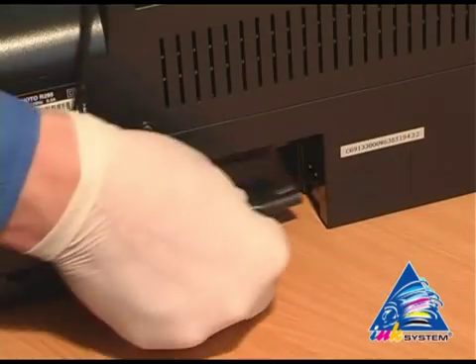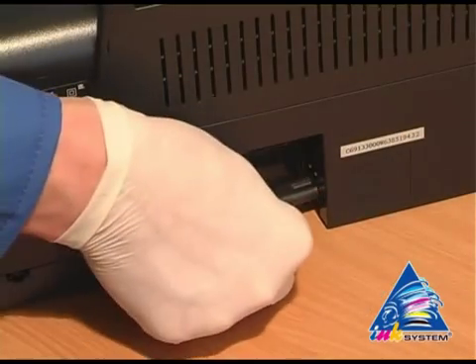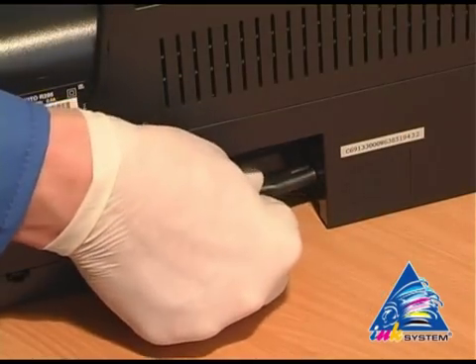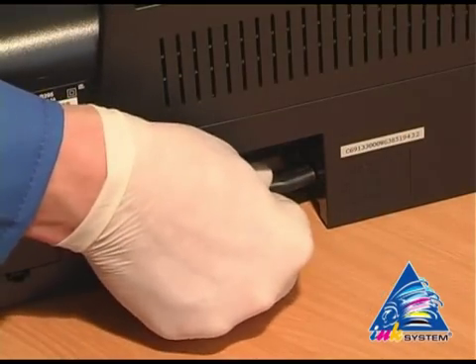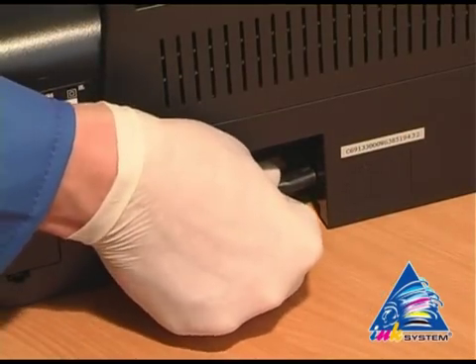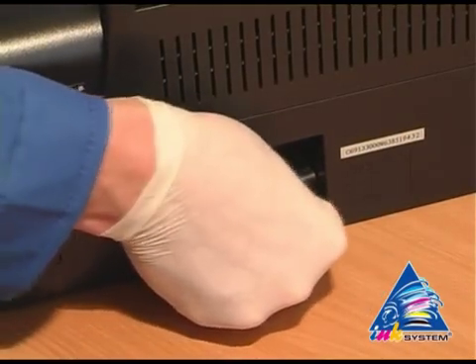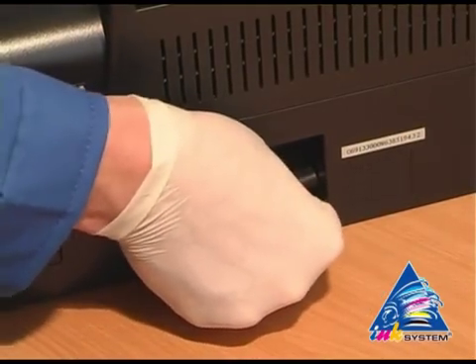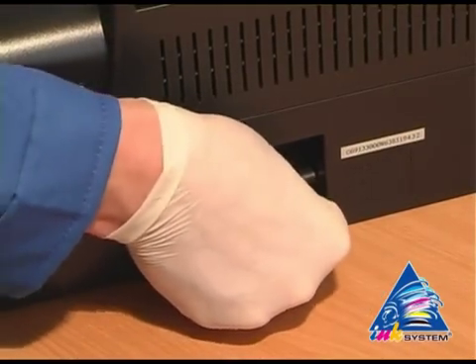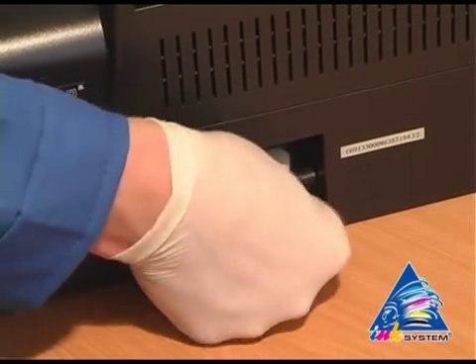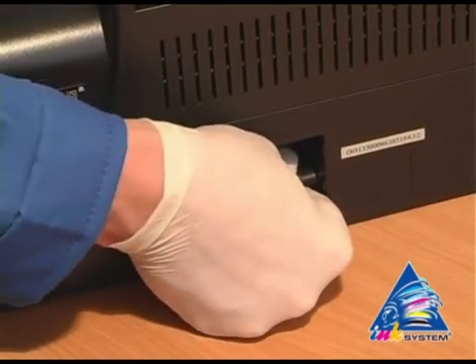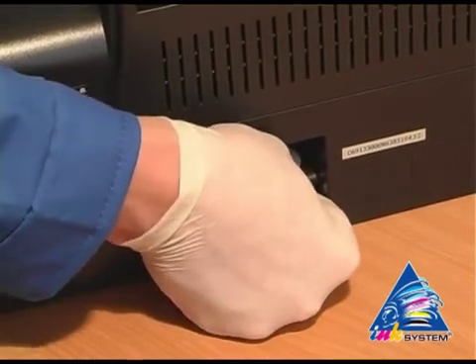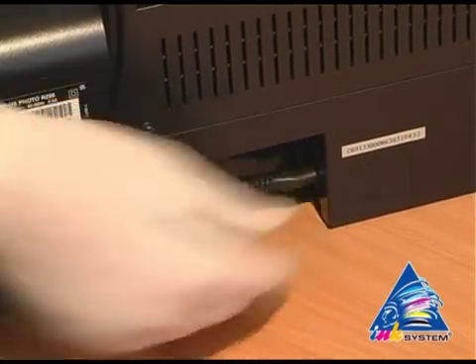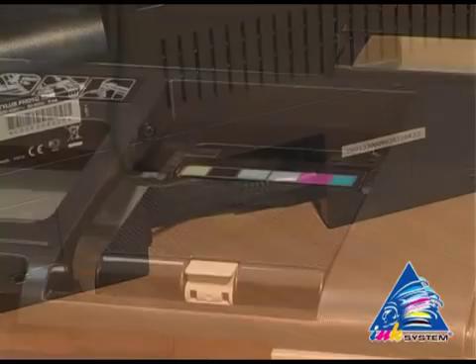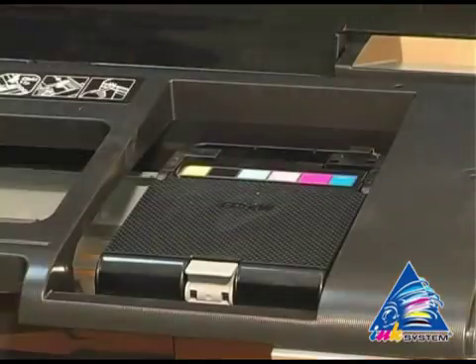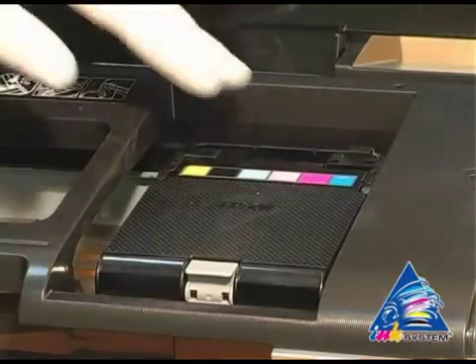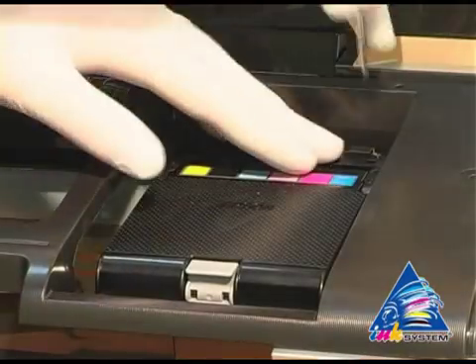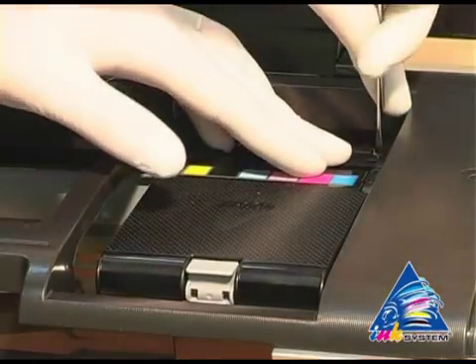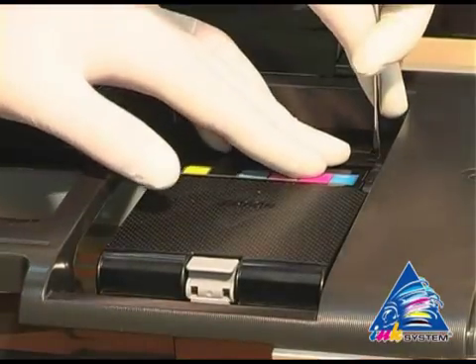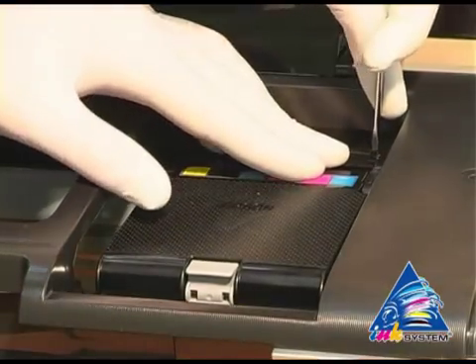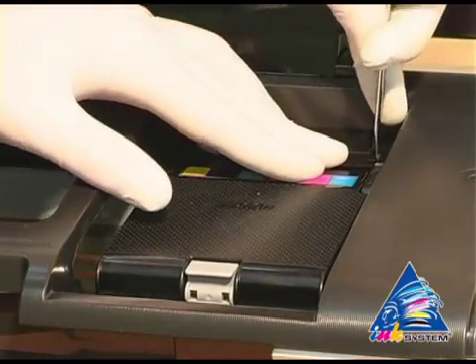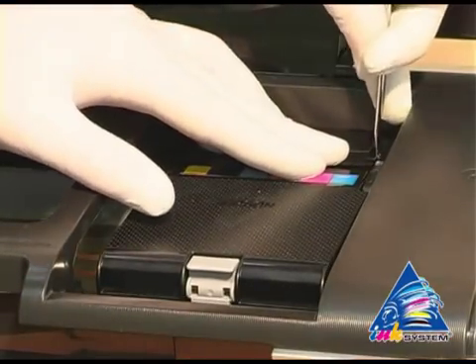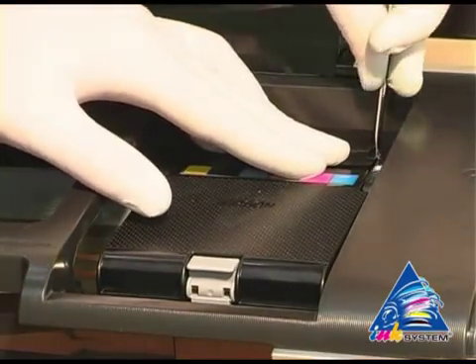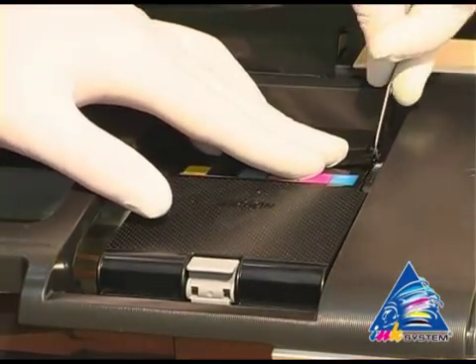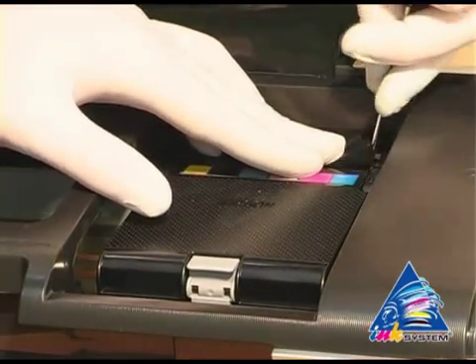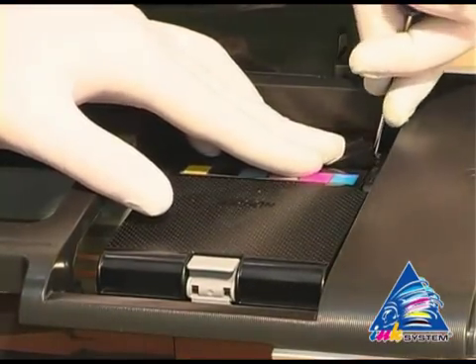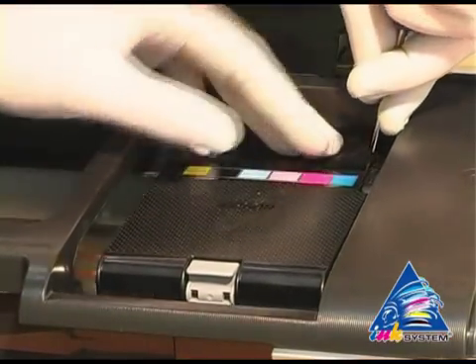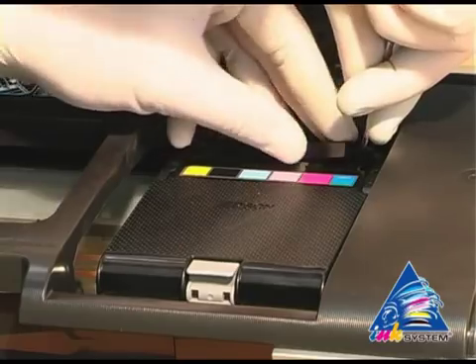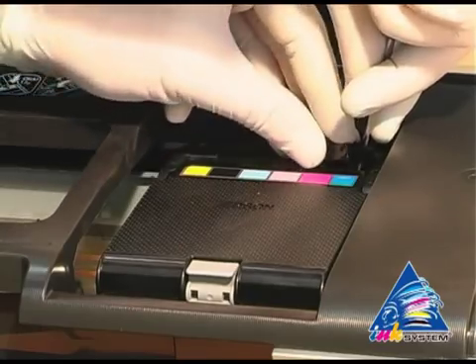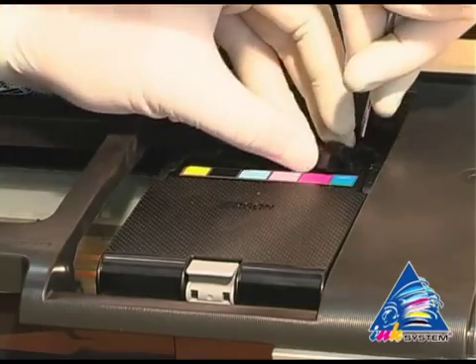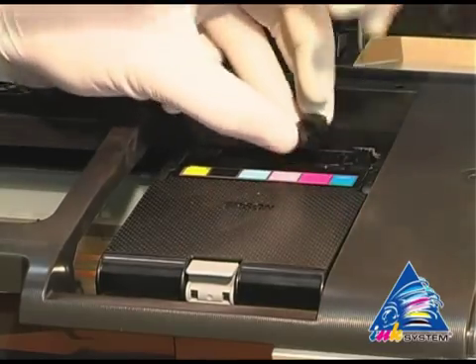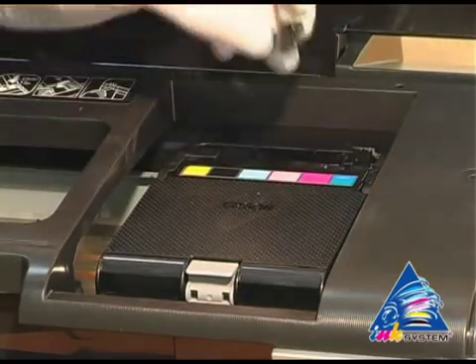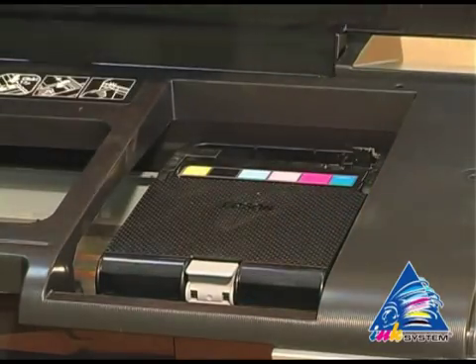Then plug in the printer. With the help of a screwdriver, uncover the cap that covers the cartridges on the print head.